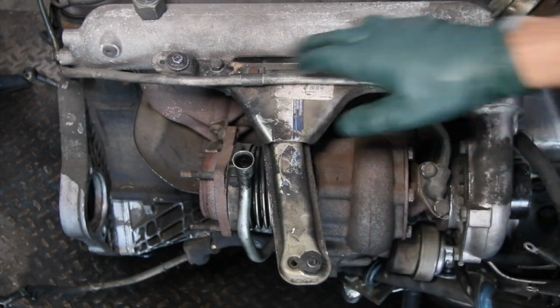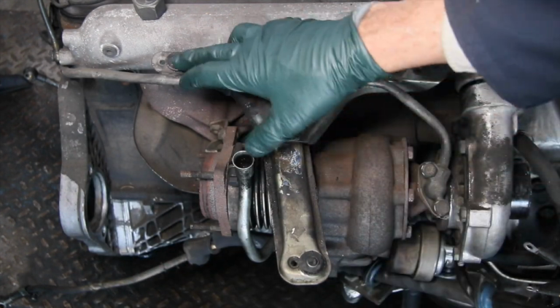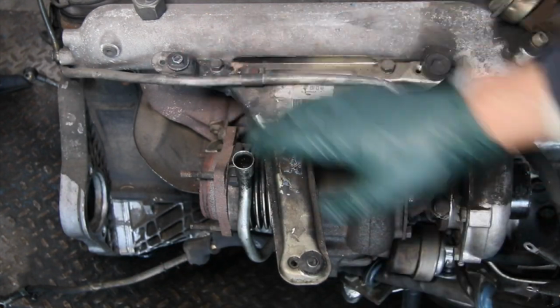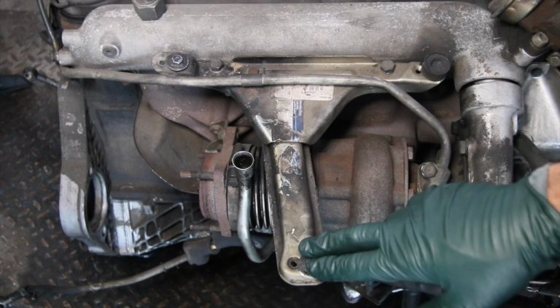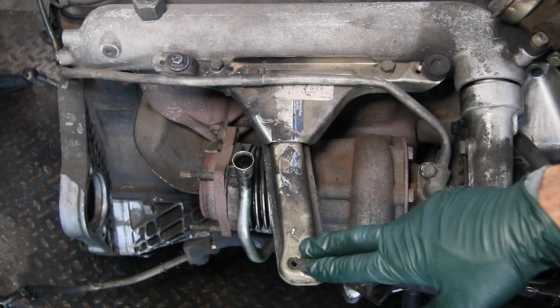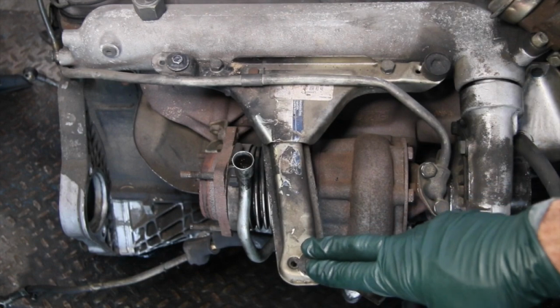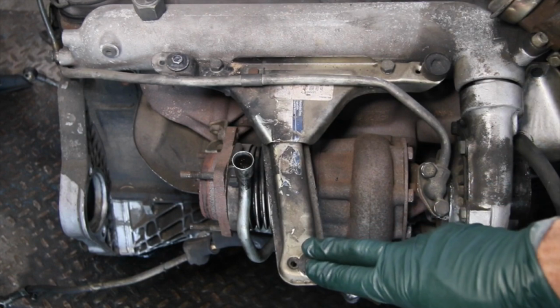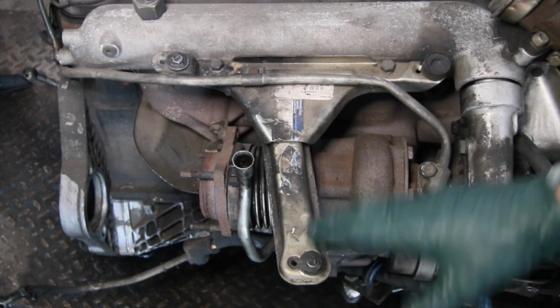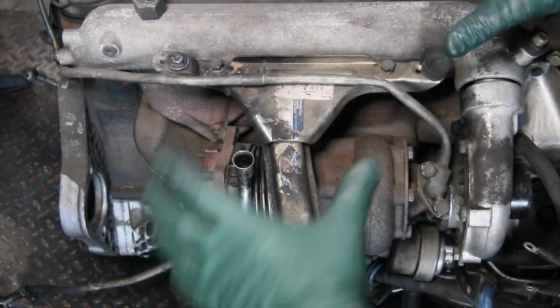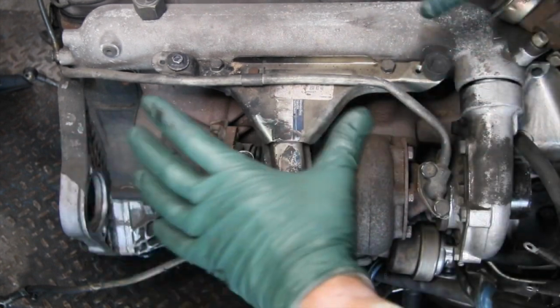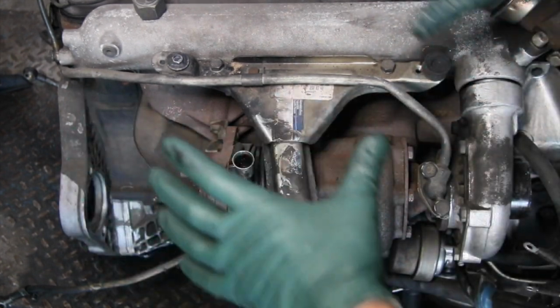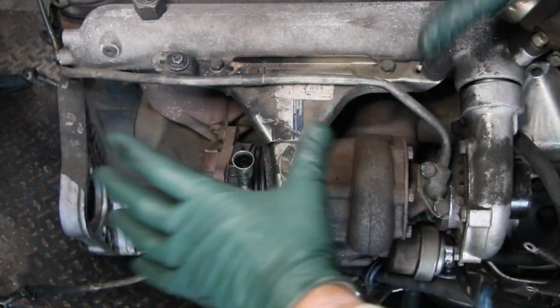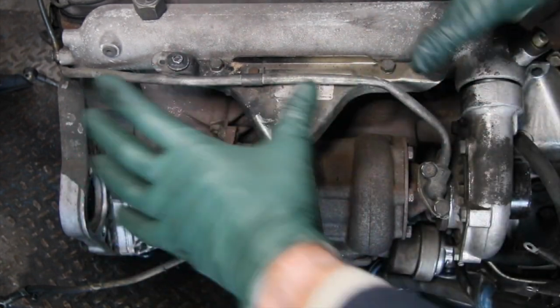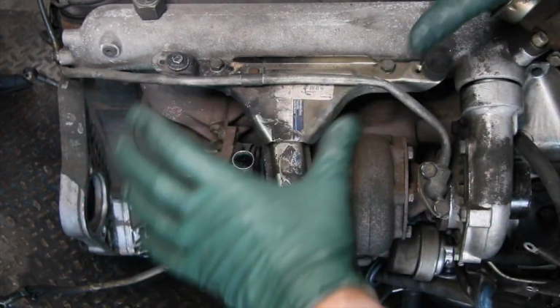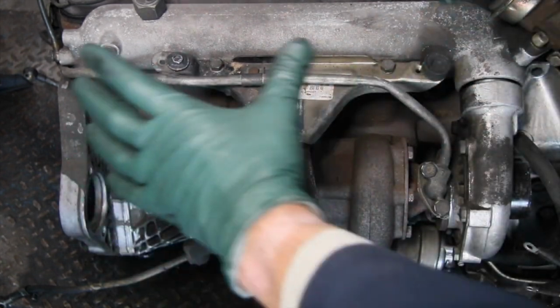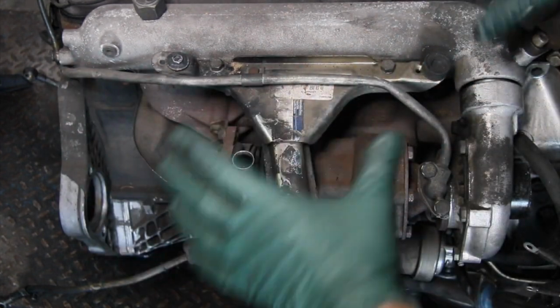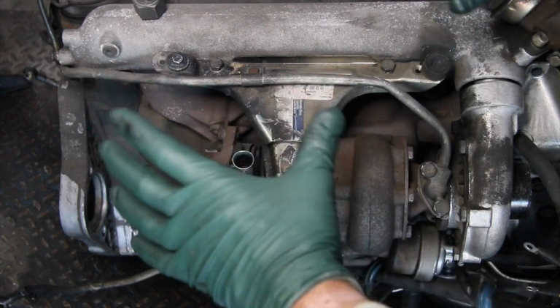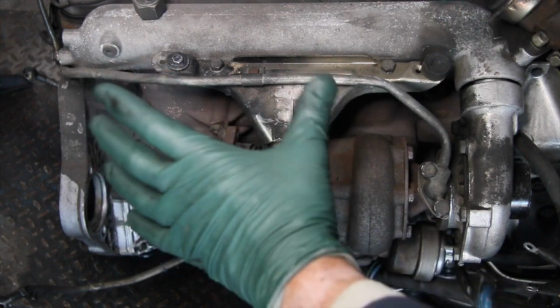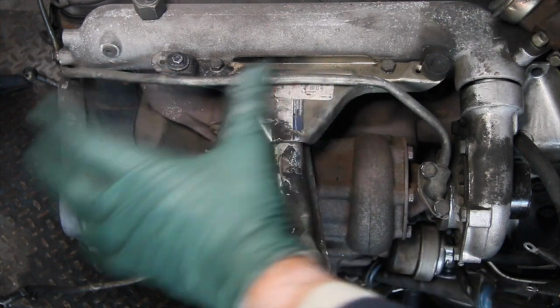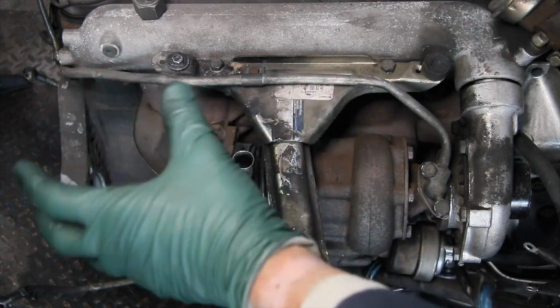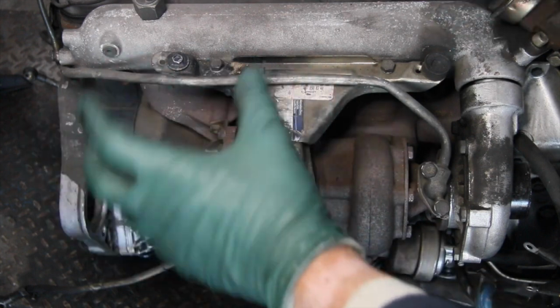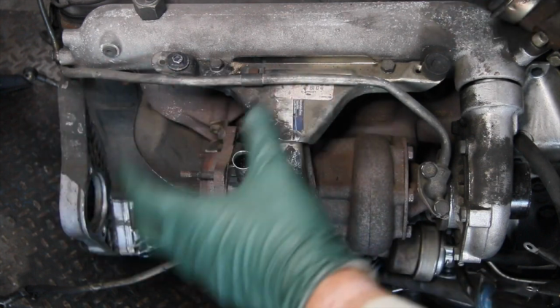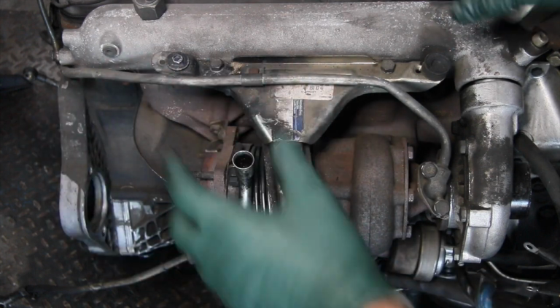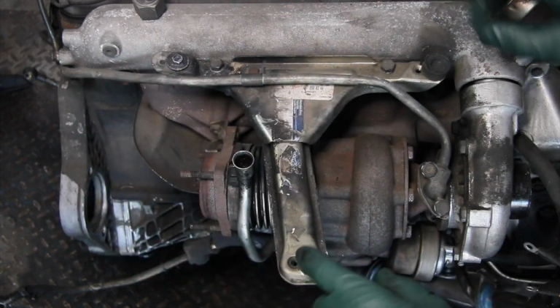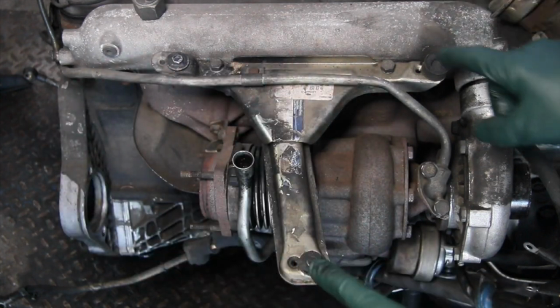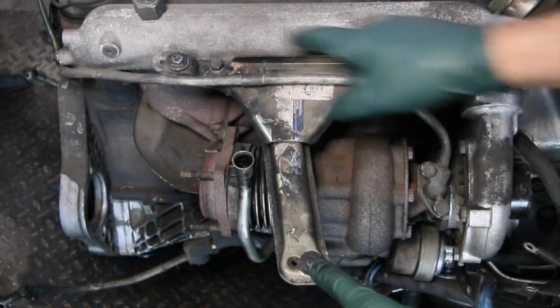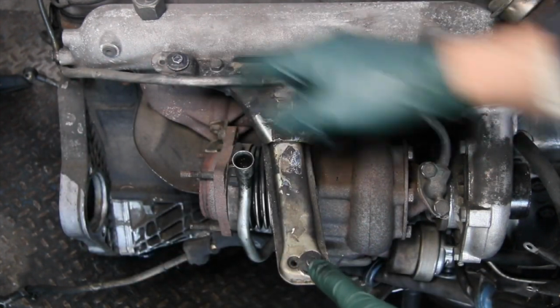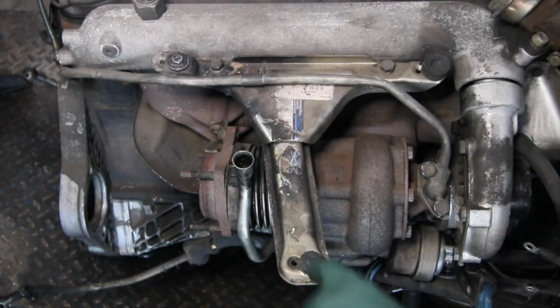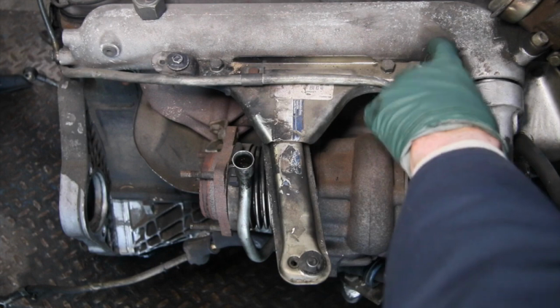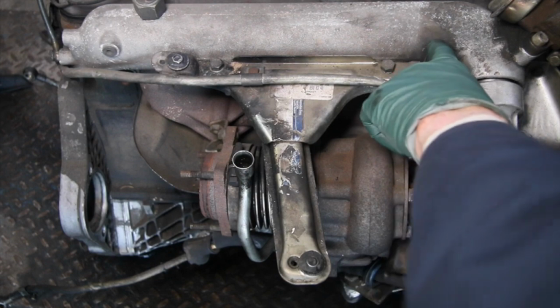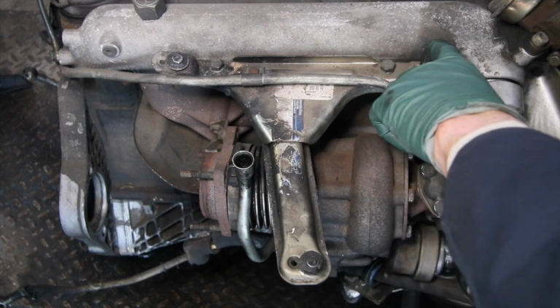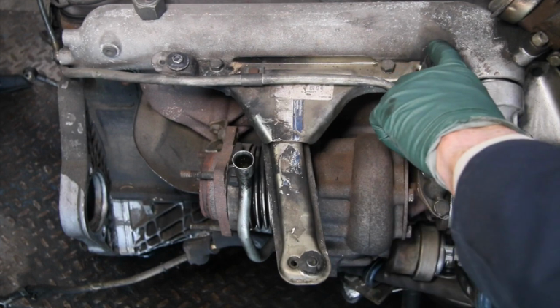All three of the rubber mounts are broken. So if you're experiencing rattling or looseness in the air filter housing, just grab a hold of it and shake — if it rattles, it means one or more of these rubber mounts are broken.